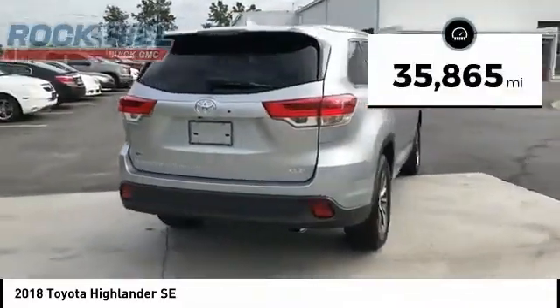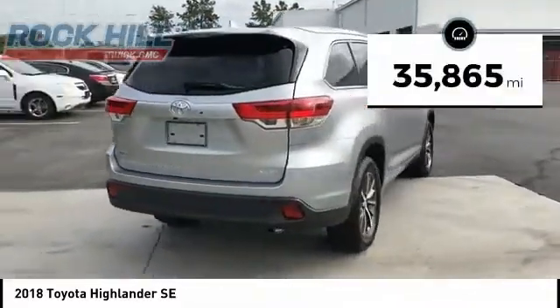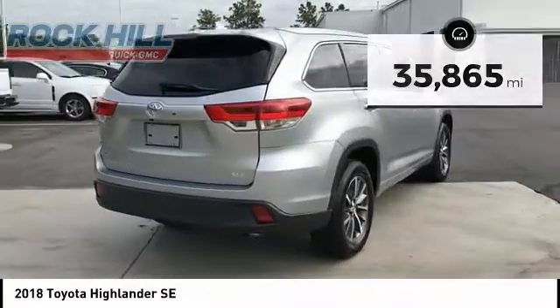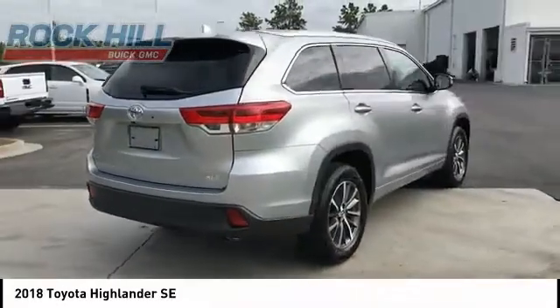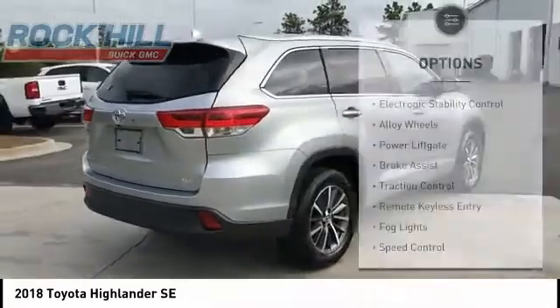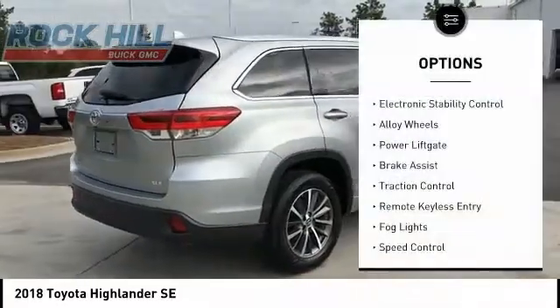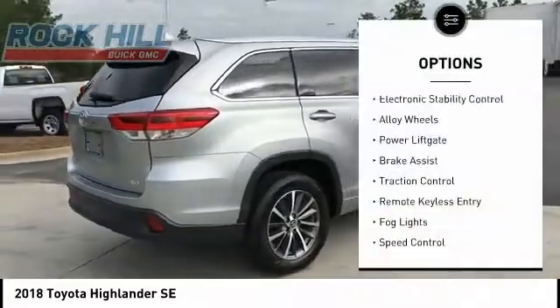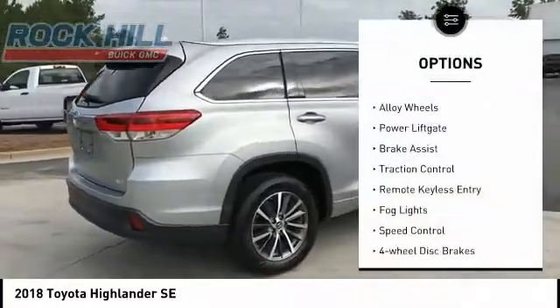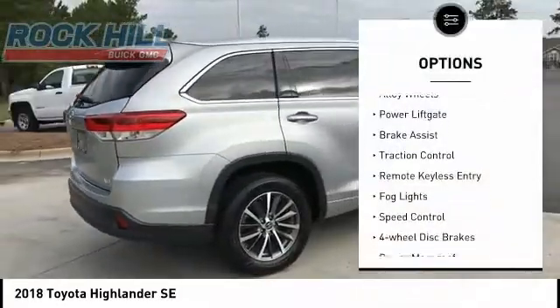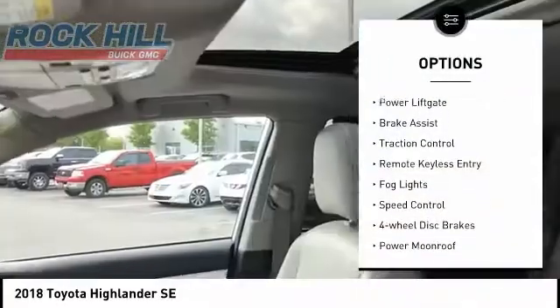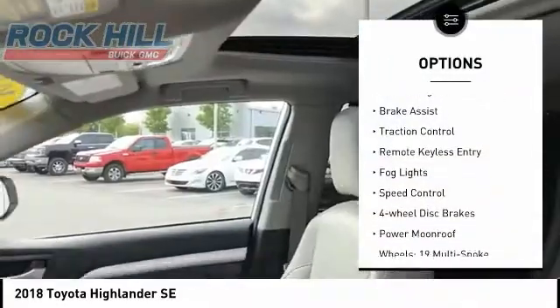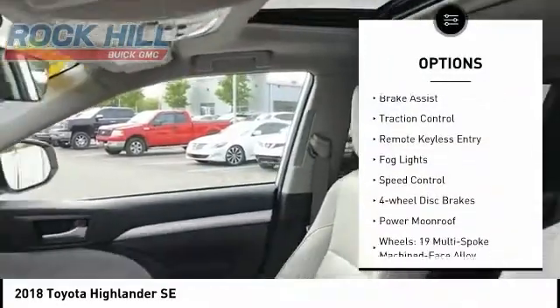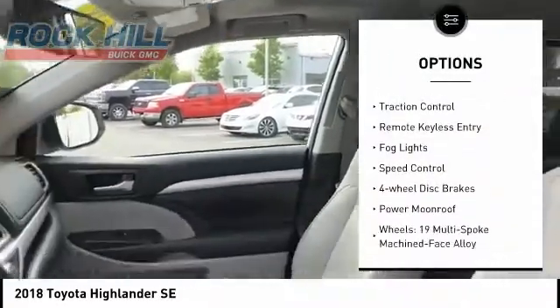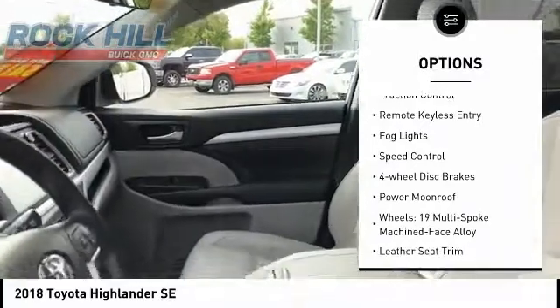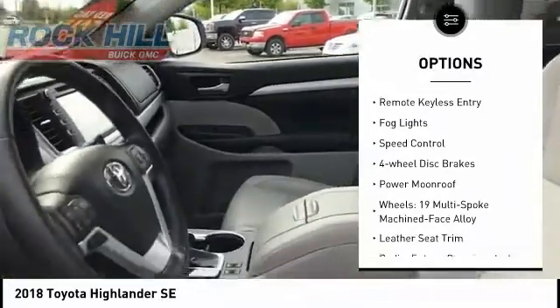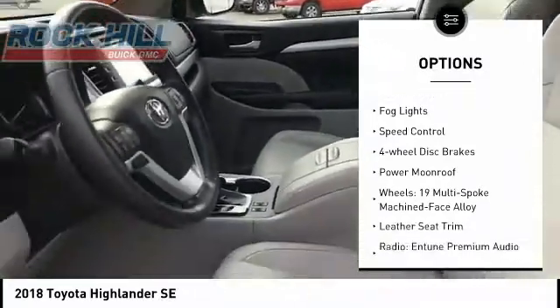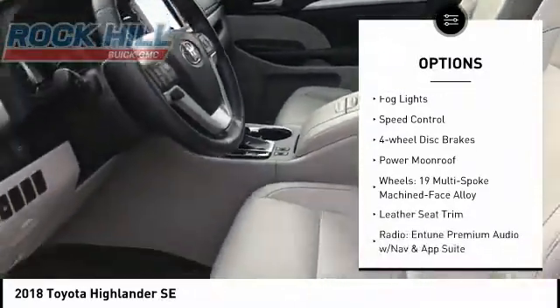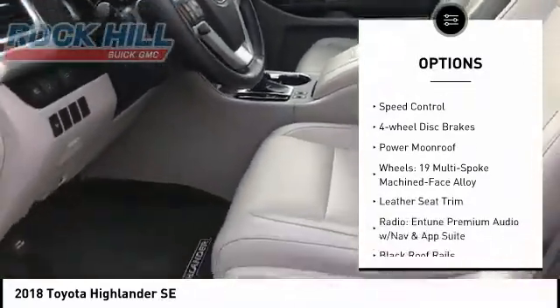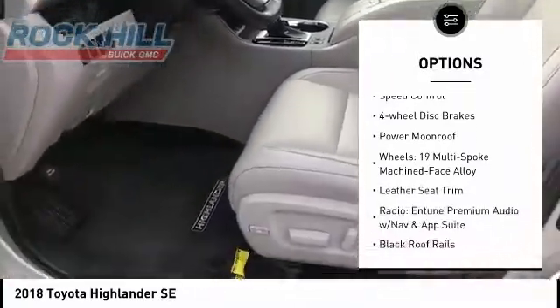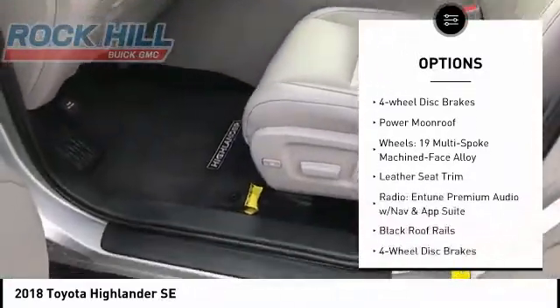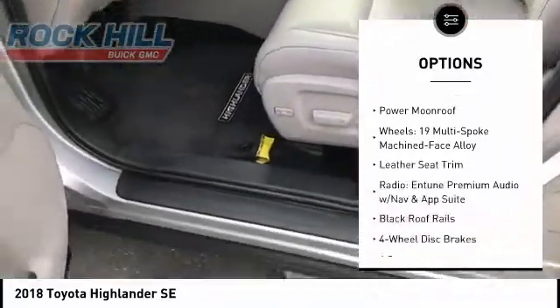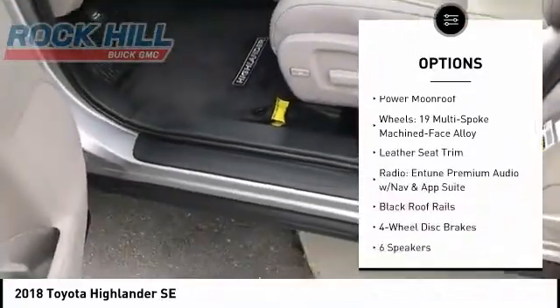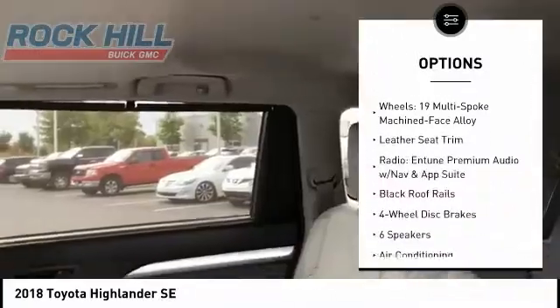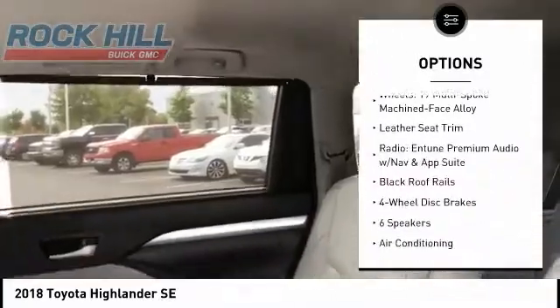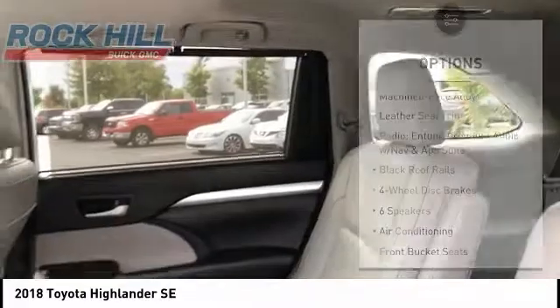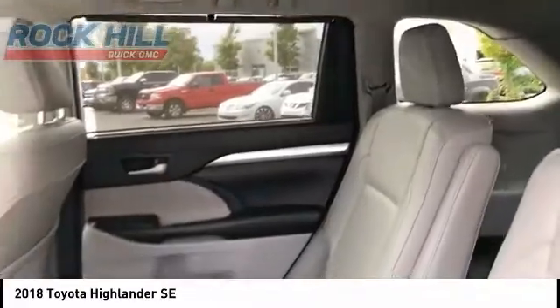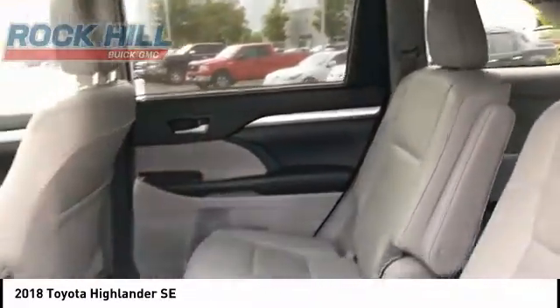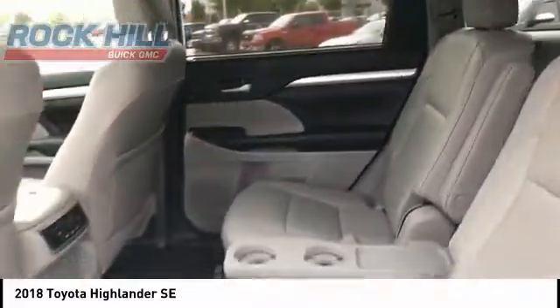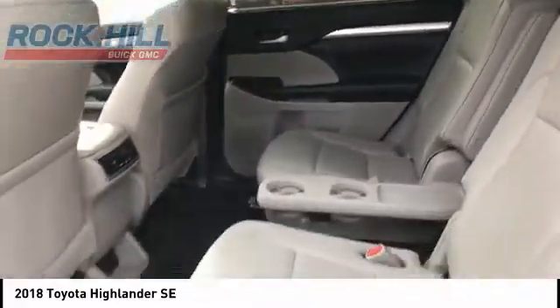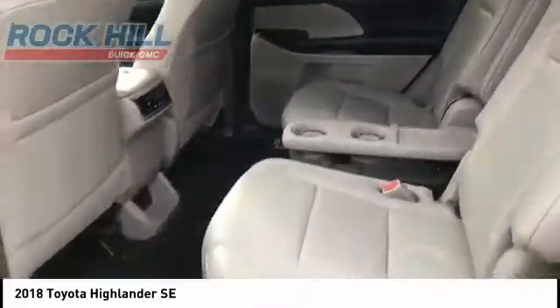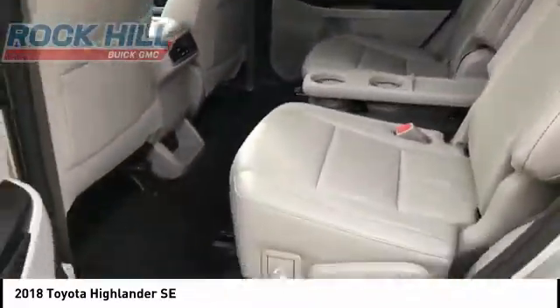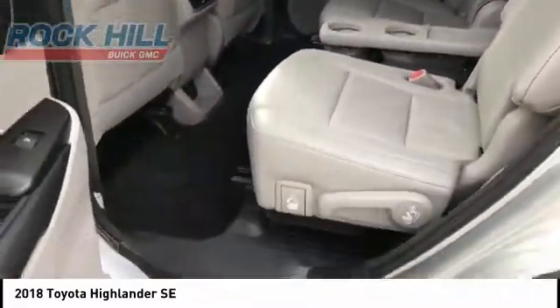Here are some of this vehicle's great options: electronic stability control, alloy wheels, power liftgate, brake assist, traction control, remote keyless entry, fog lights, speed control, four-wheel disc brakes, and power moonroof.